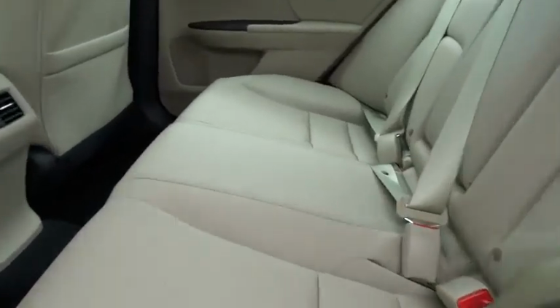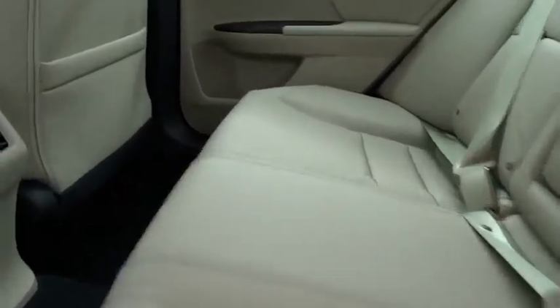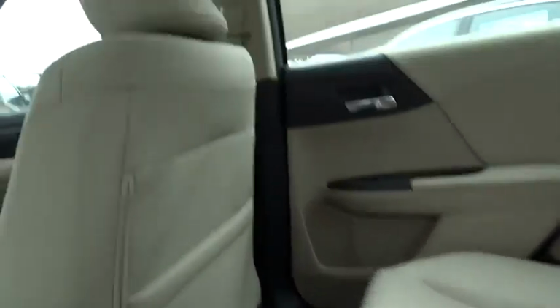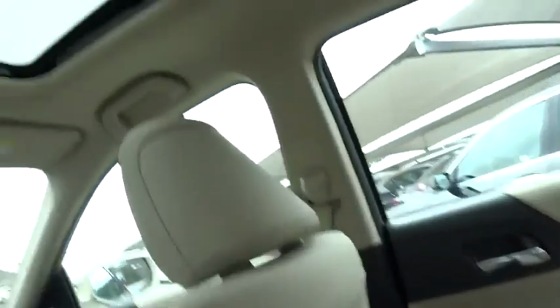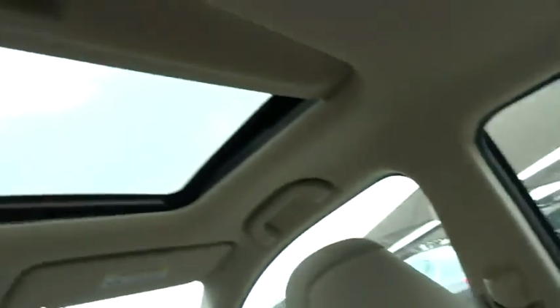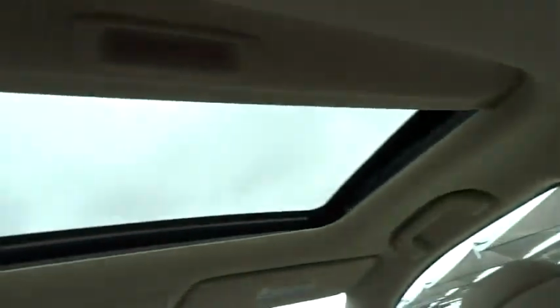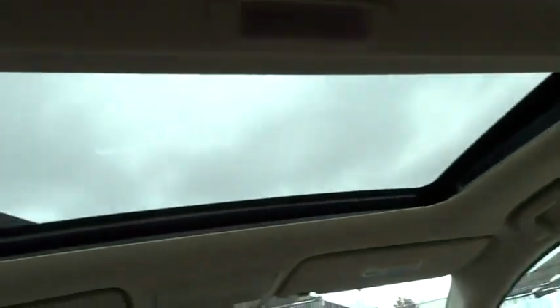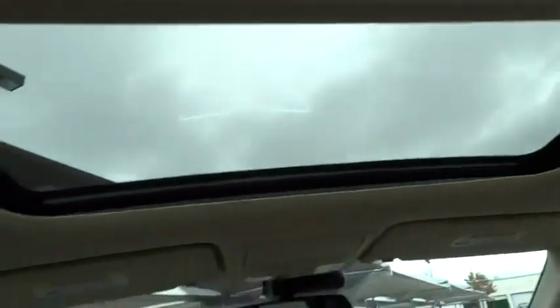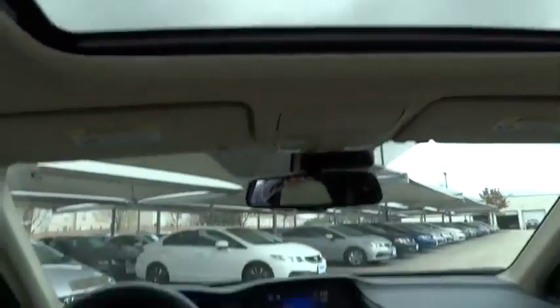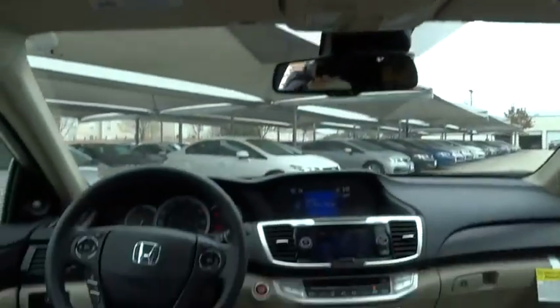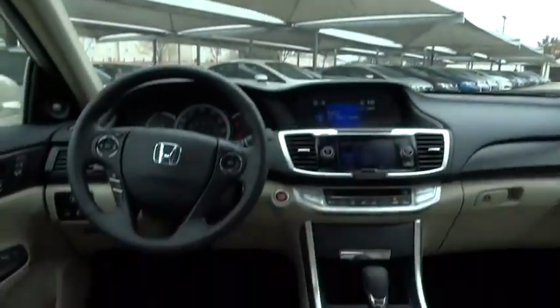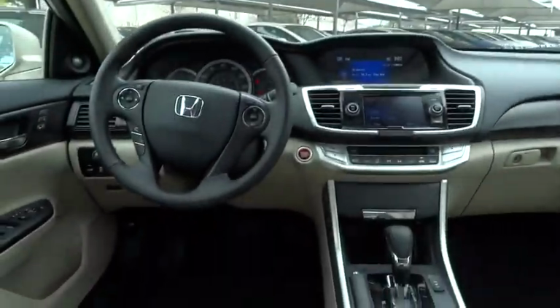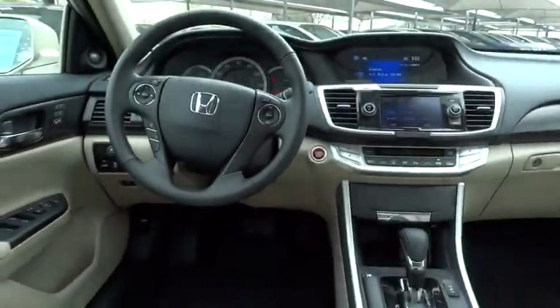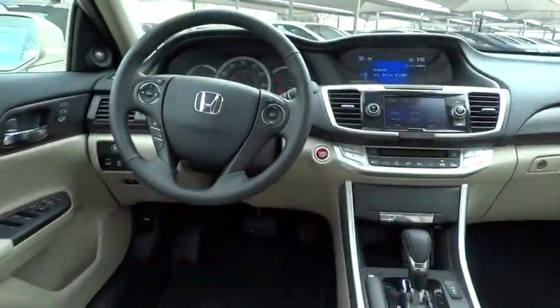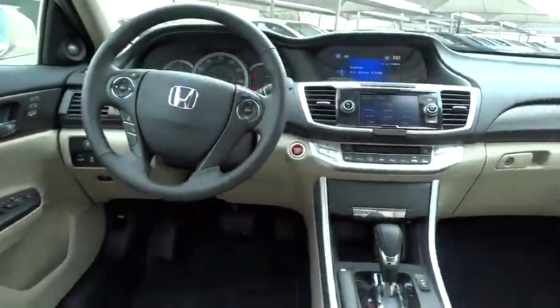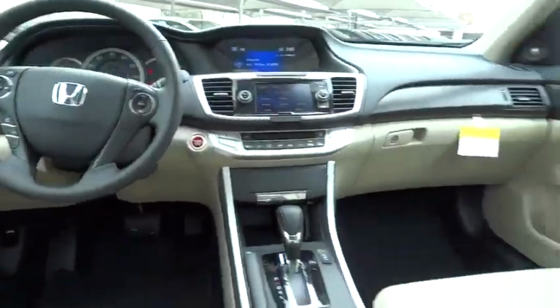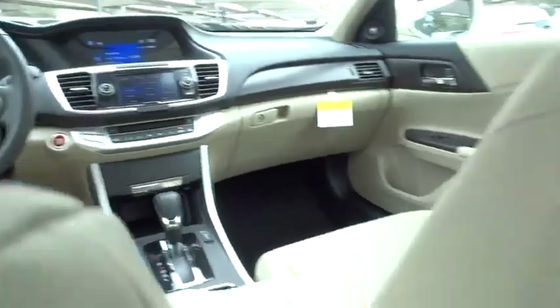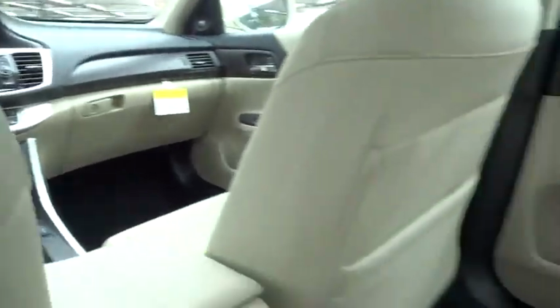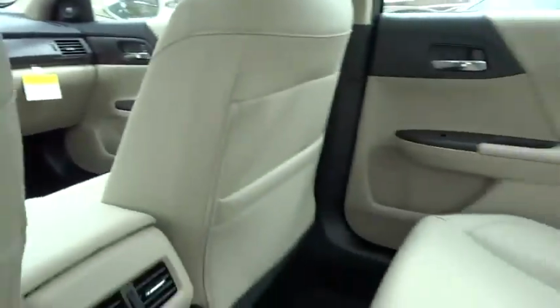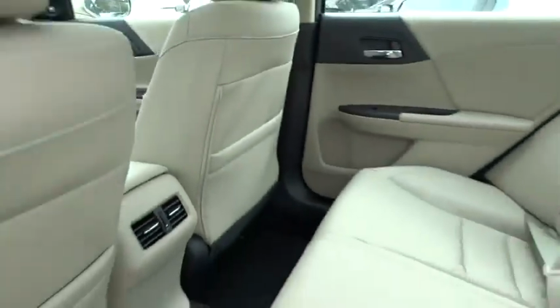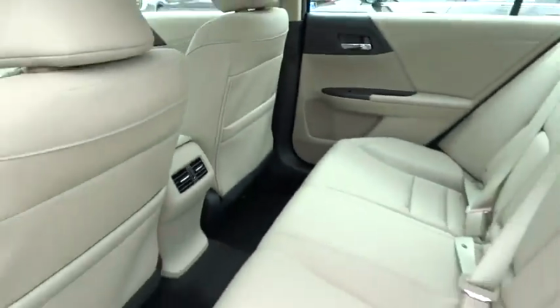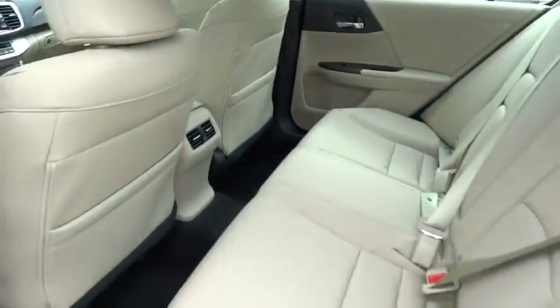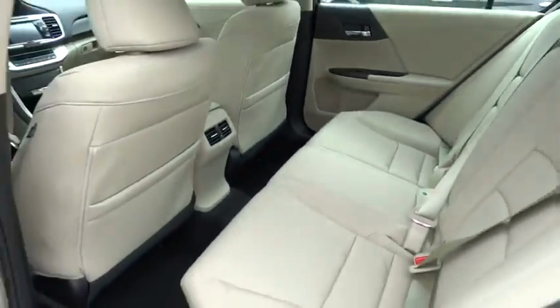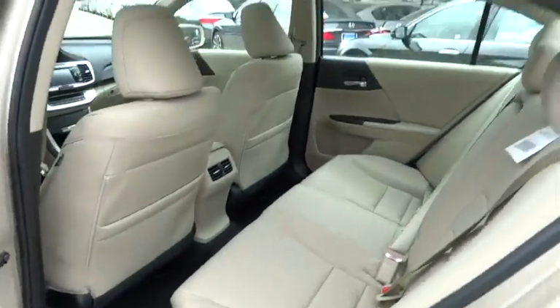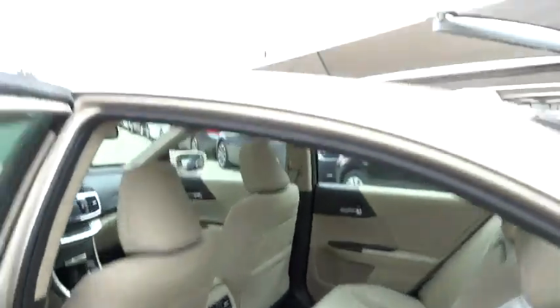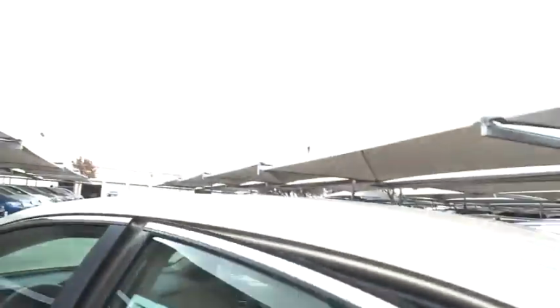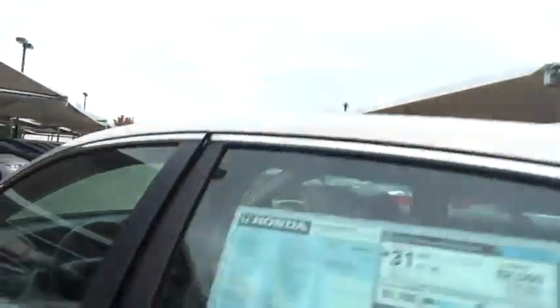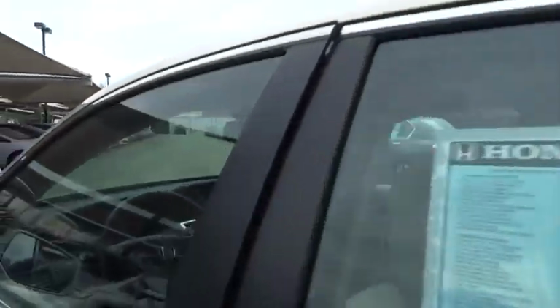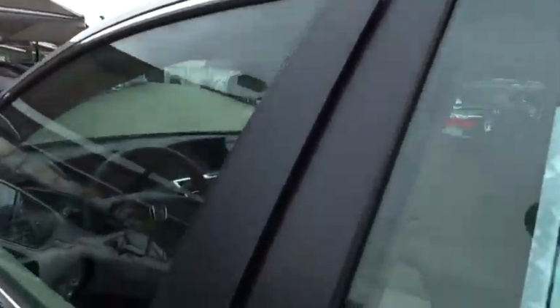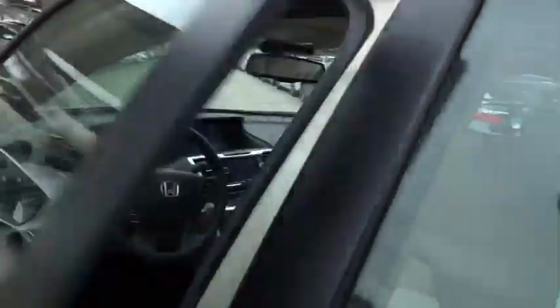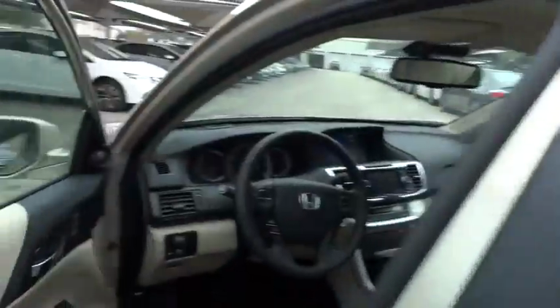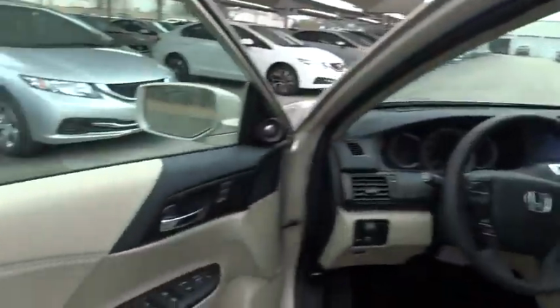Universal garage door opener, FWD, rear defrost, climate control, AM-FM stereo radio, and MP3 player.